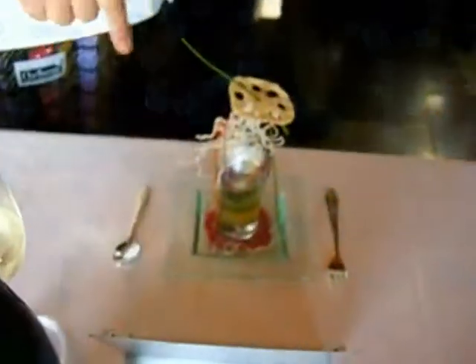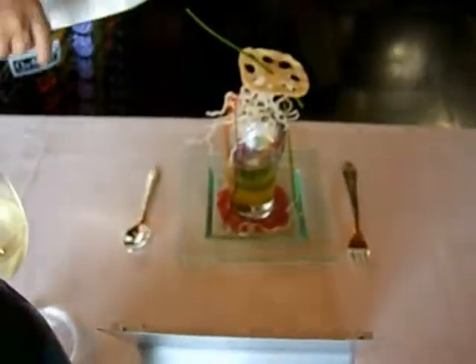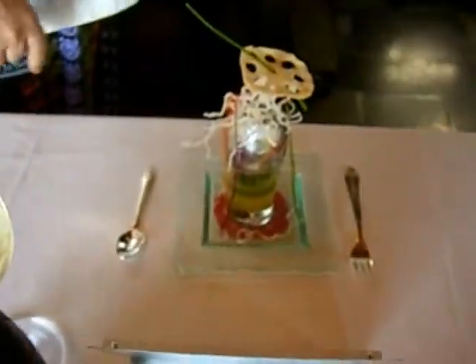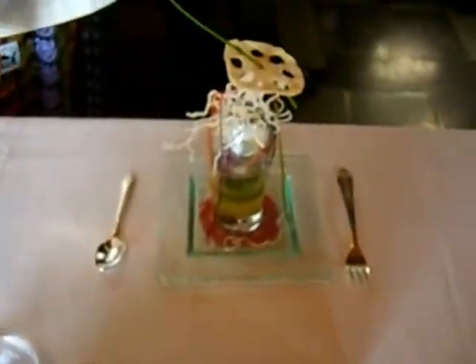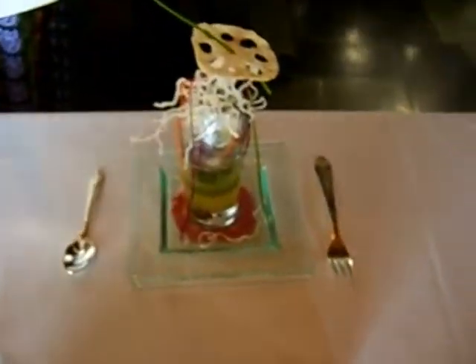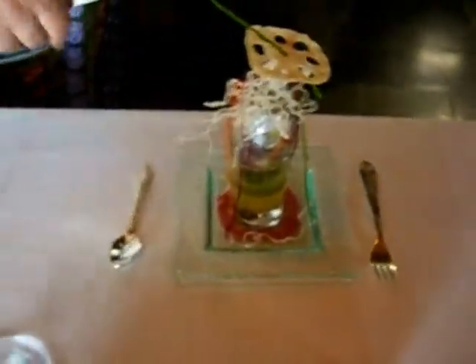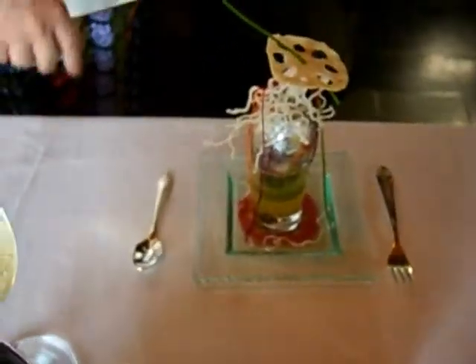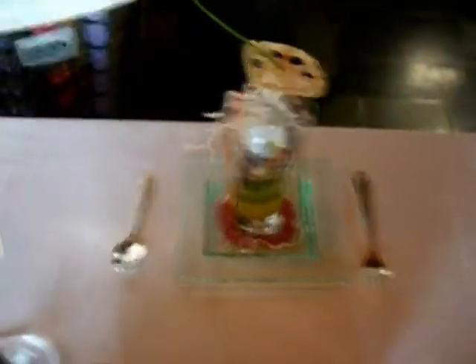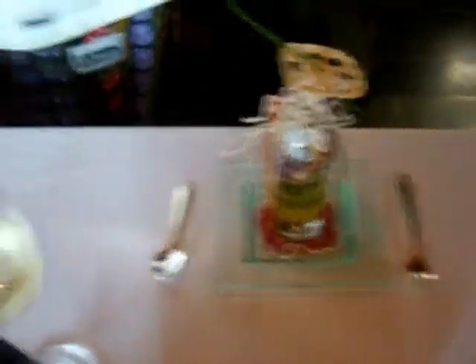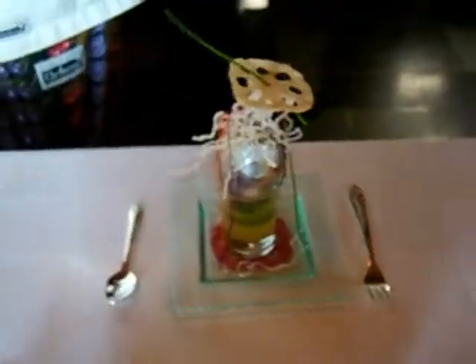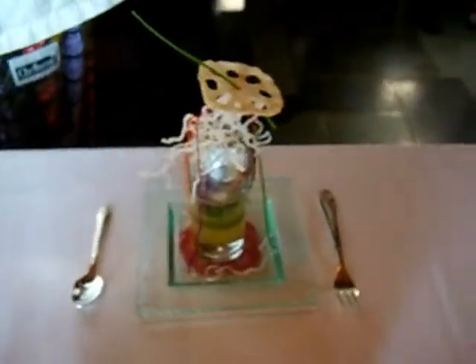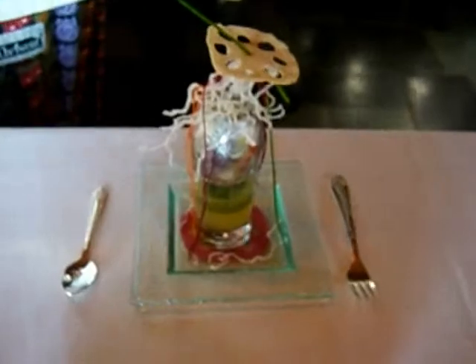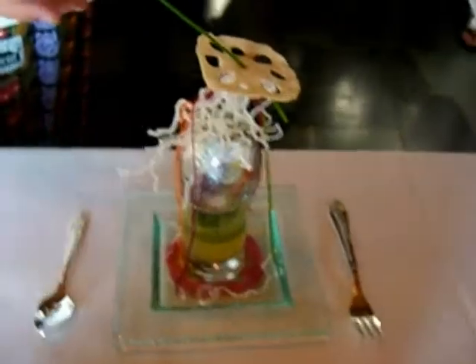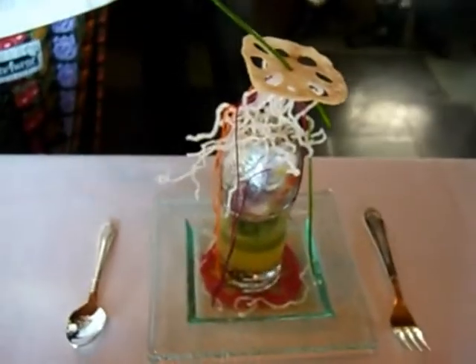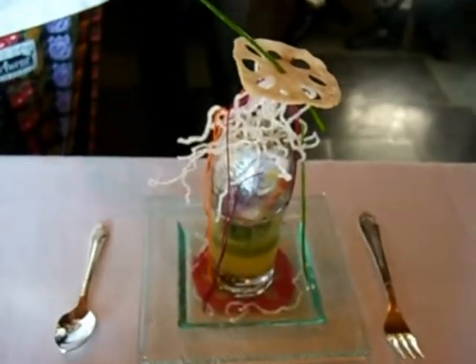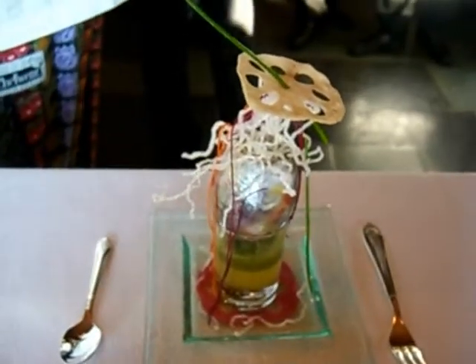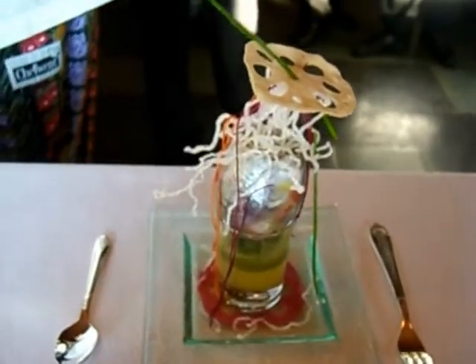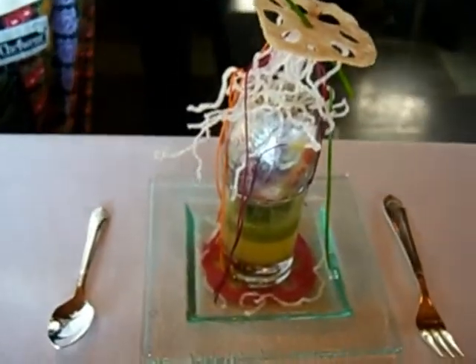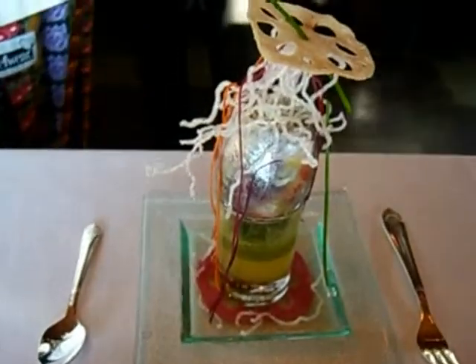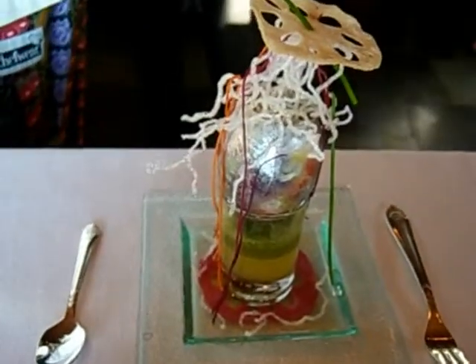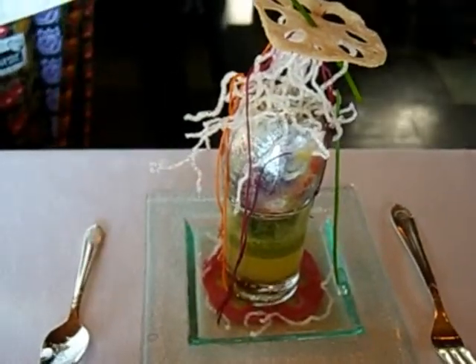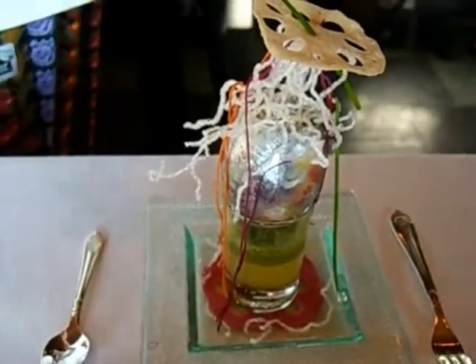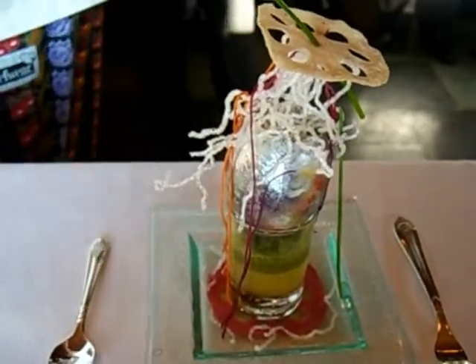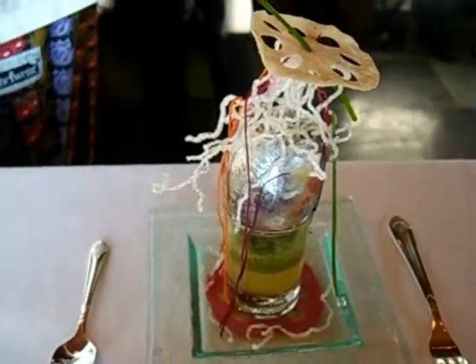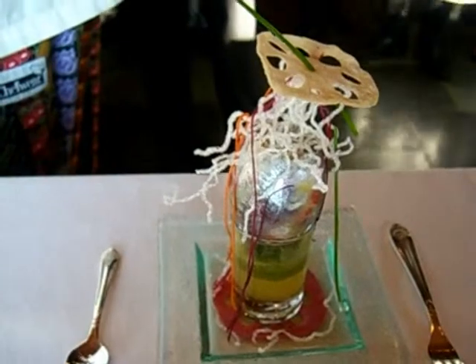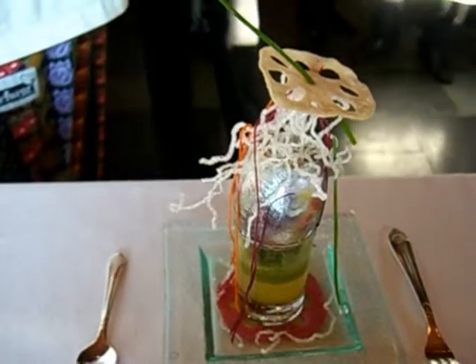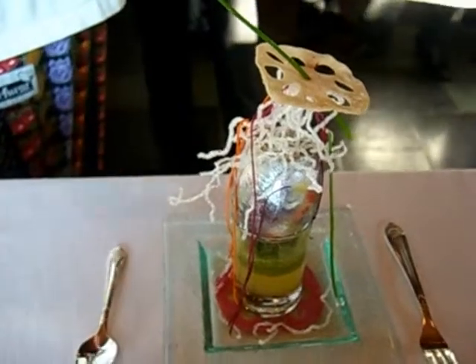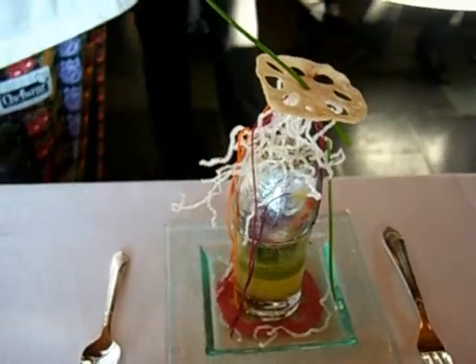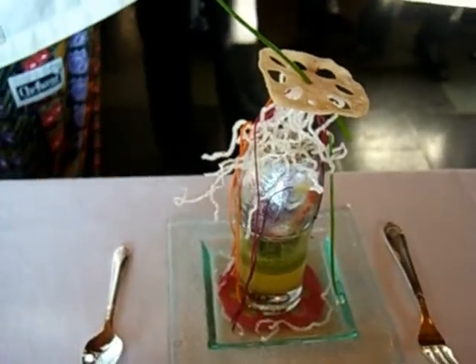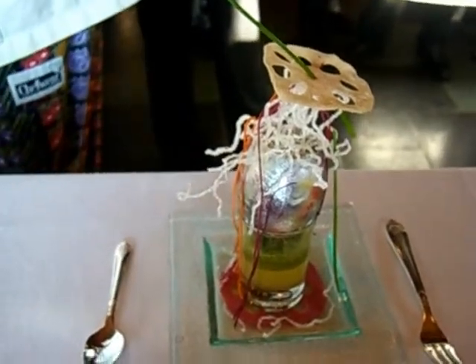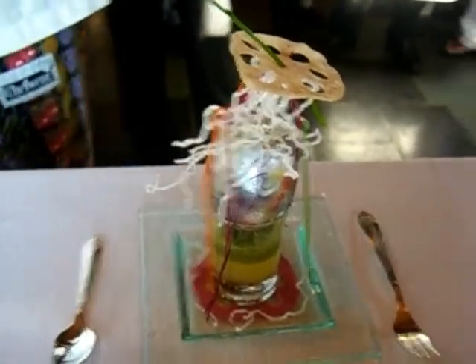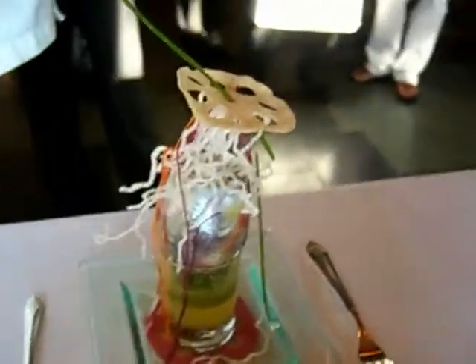We have the Ming Dynasty Fabergé egg — basically a whimsical approach to a stir-fried duck egg. There are Asian vegetables and Asian duck confit.